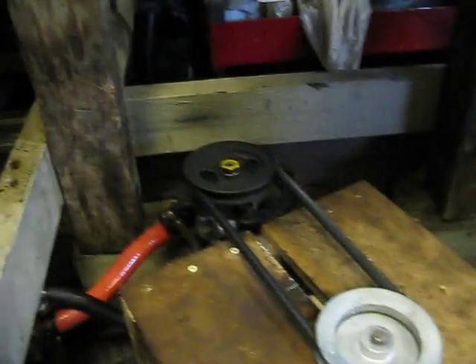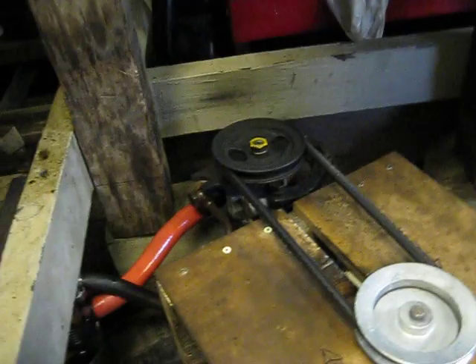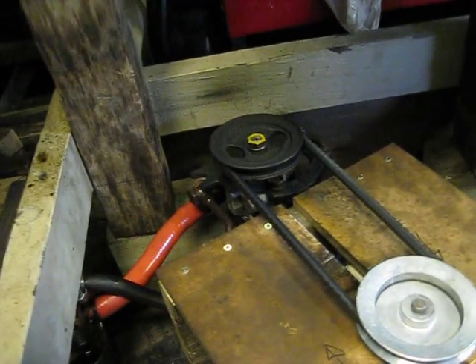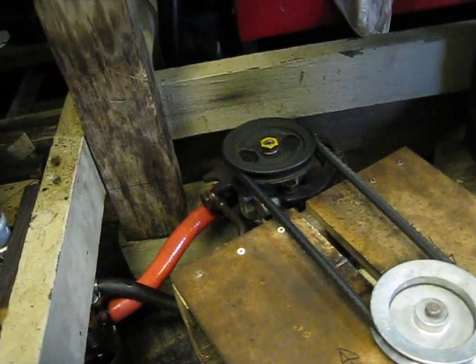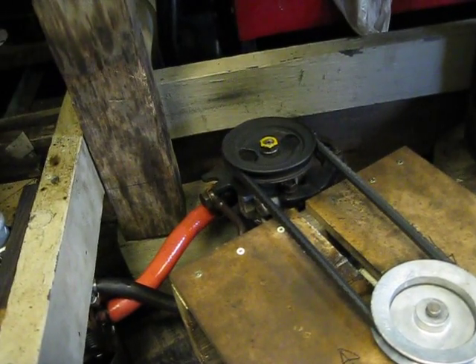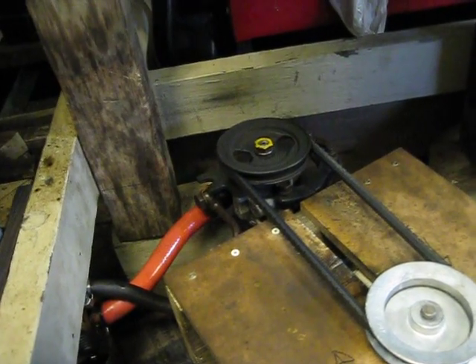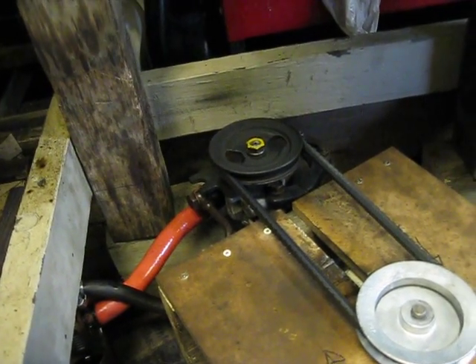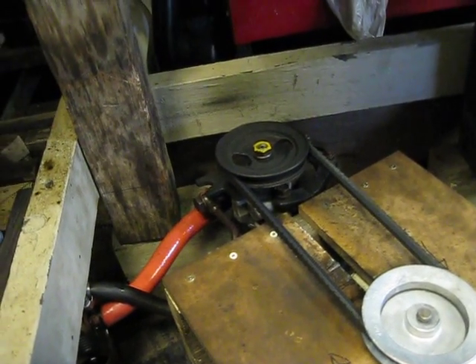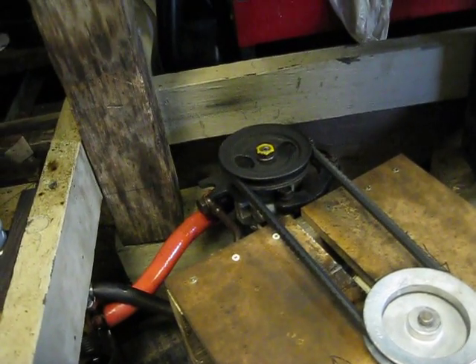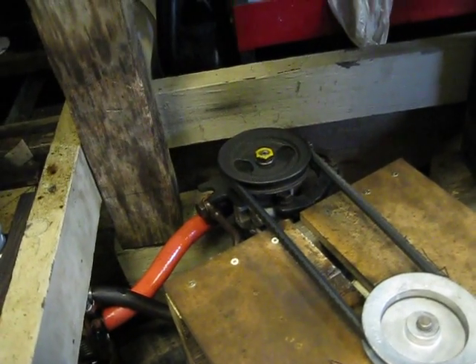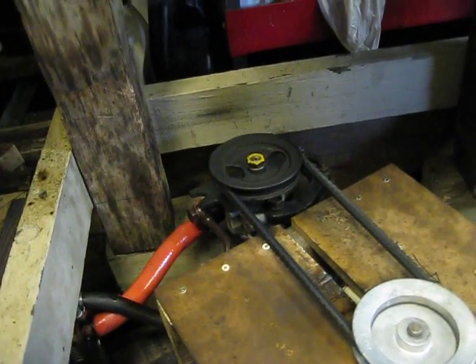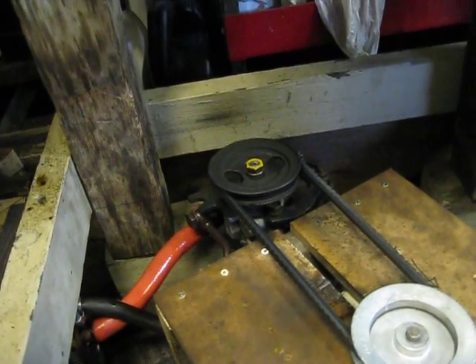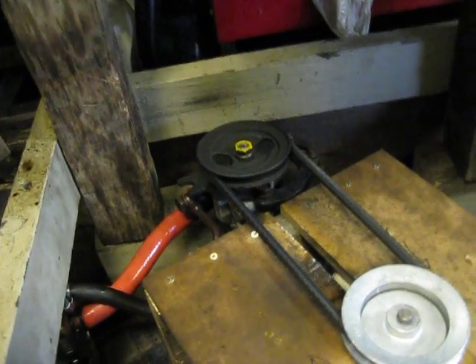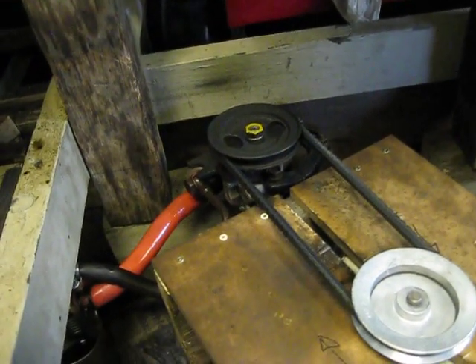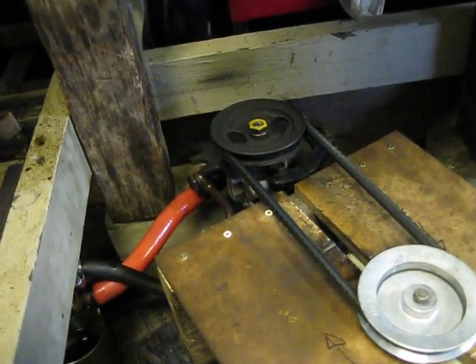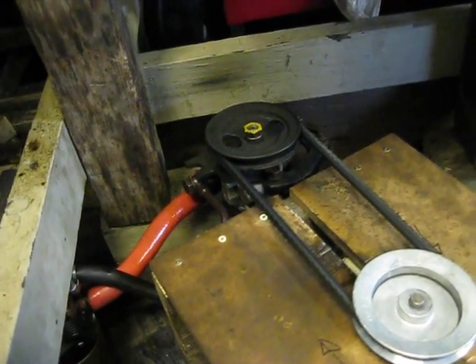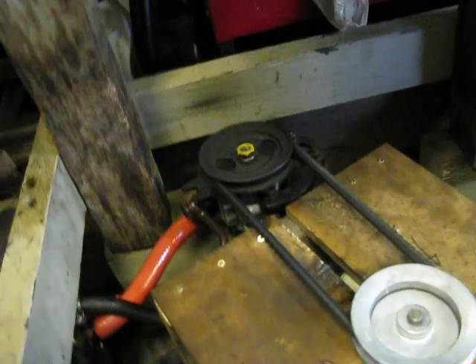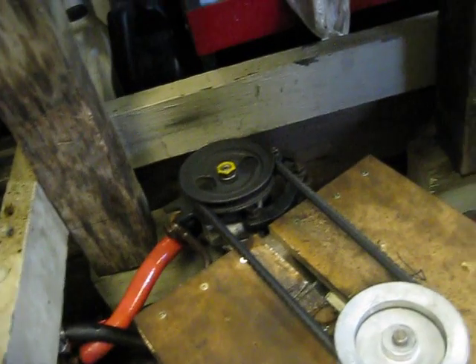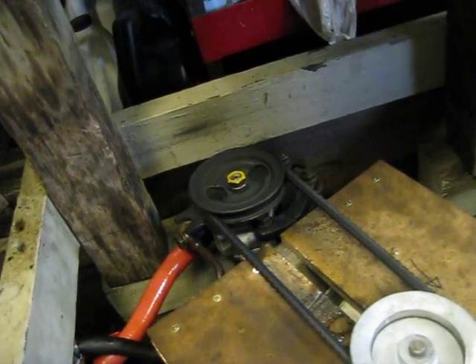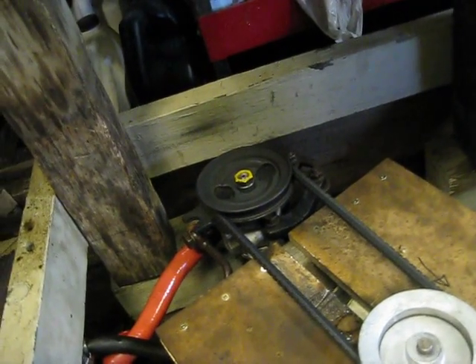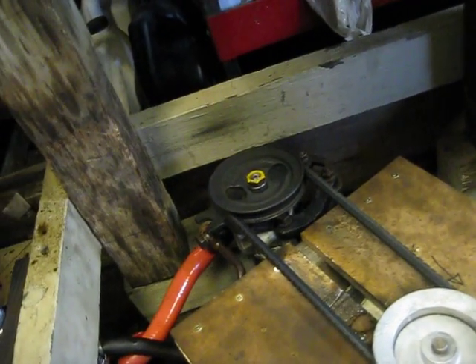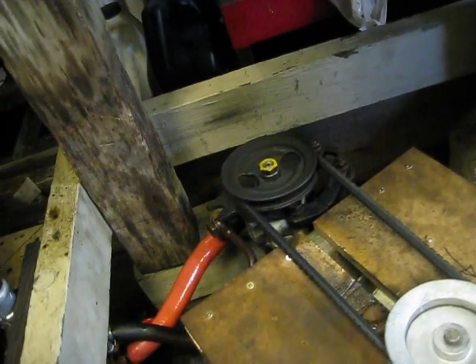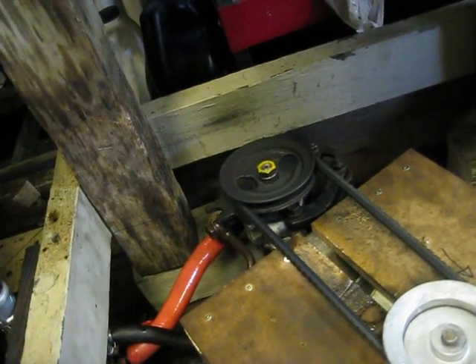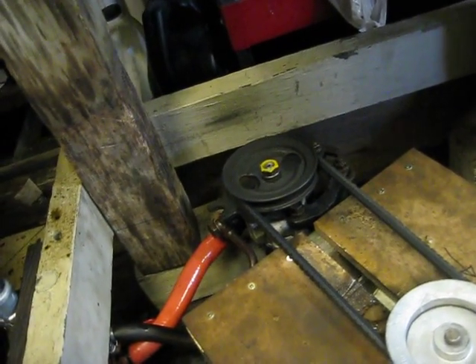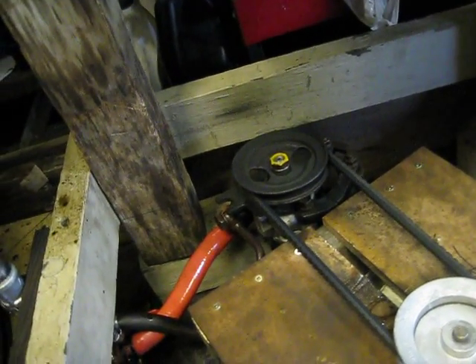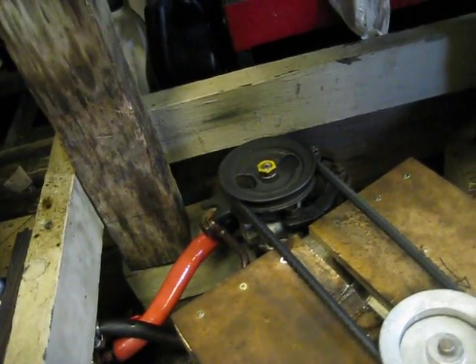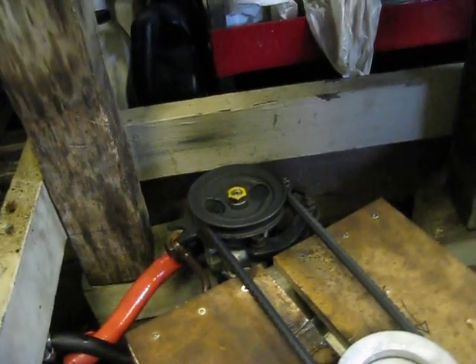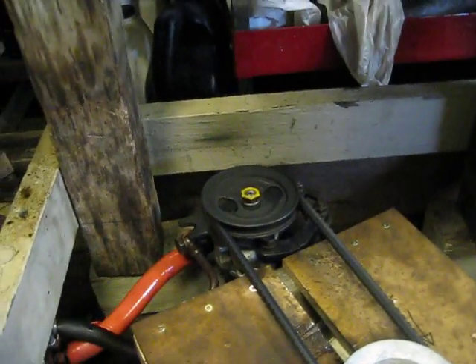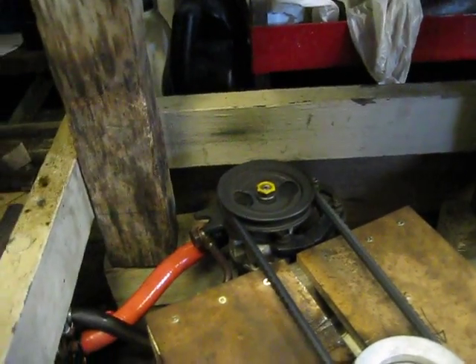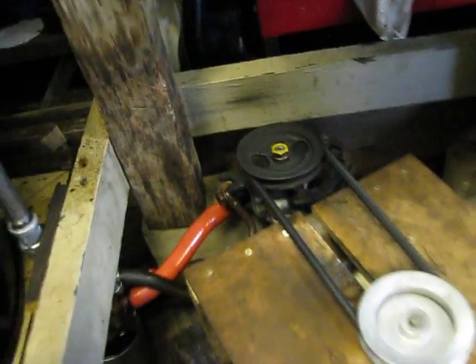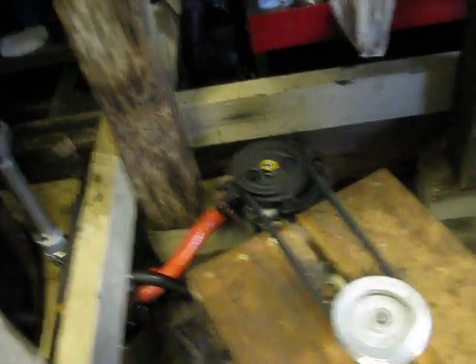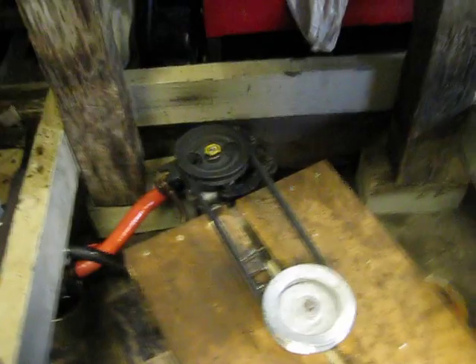And it's turning a Hyundai power steering pump. I forget what year and what engine it came off of — I was just in the auto wreckers and figured I'd pick one up.